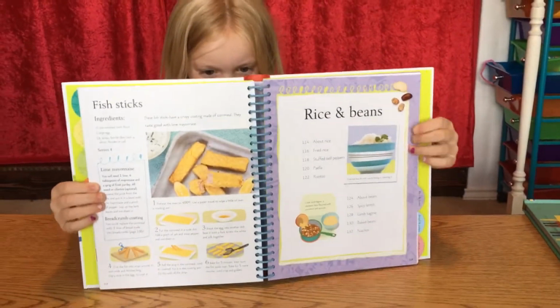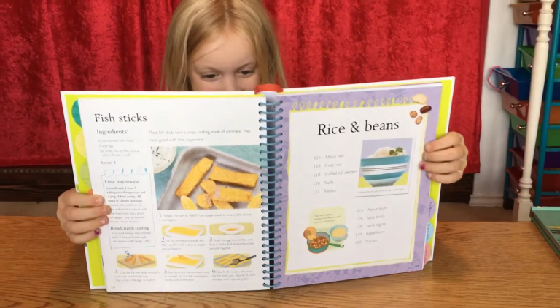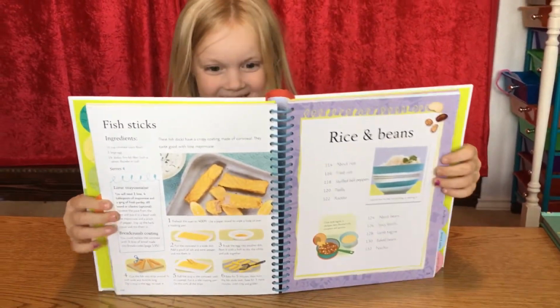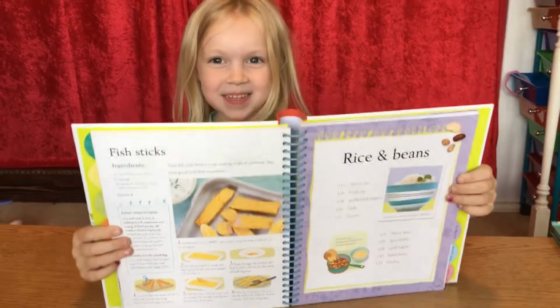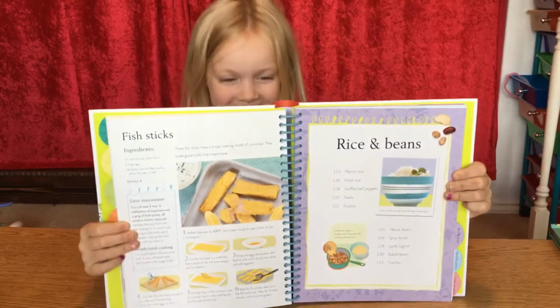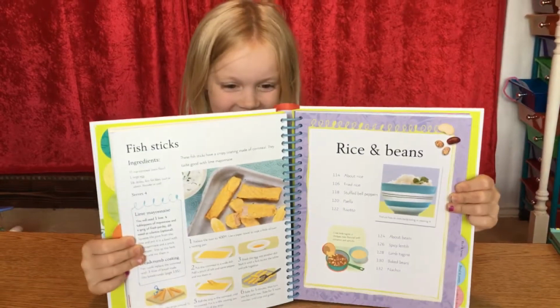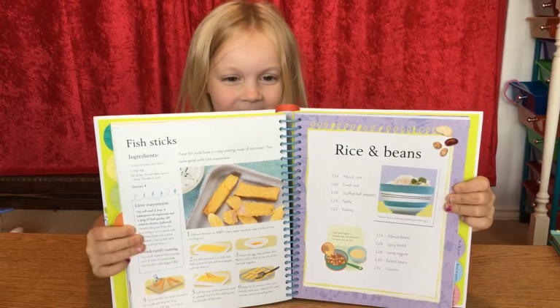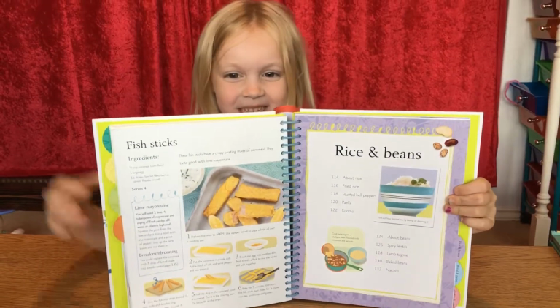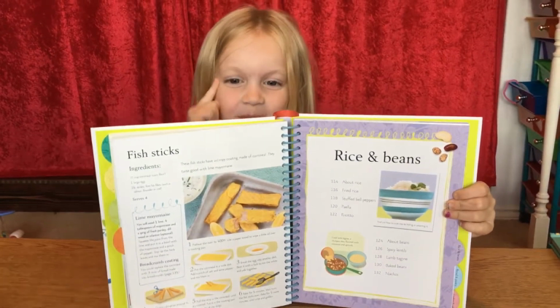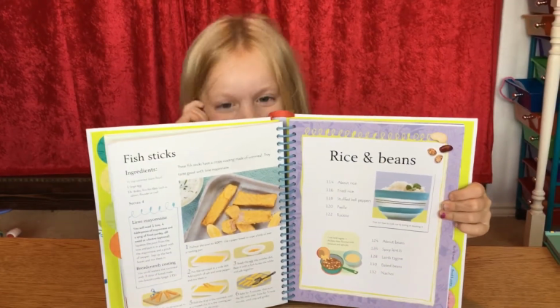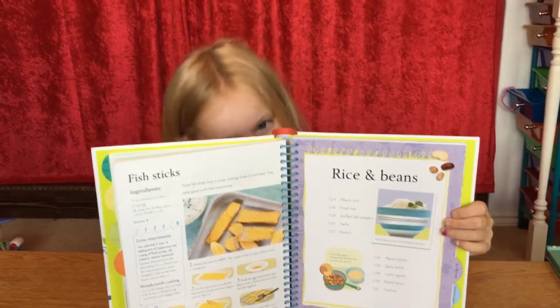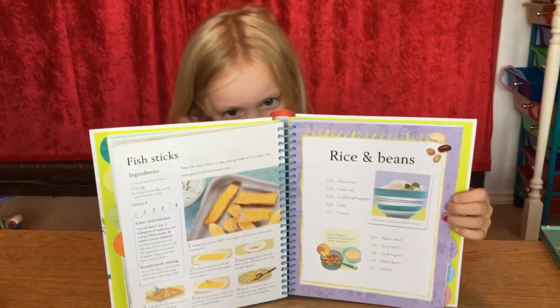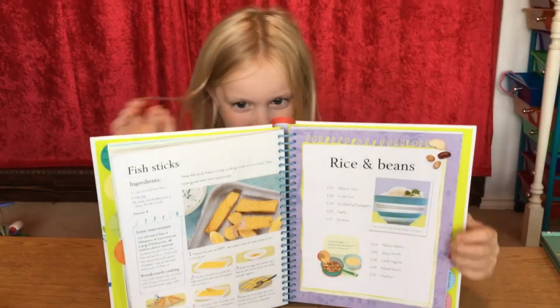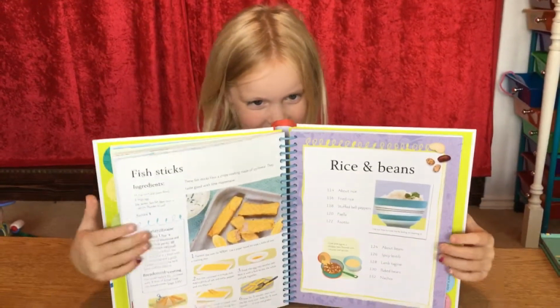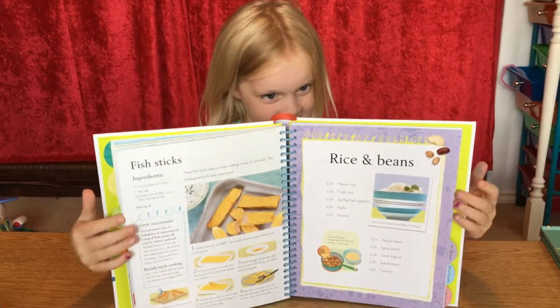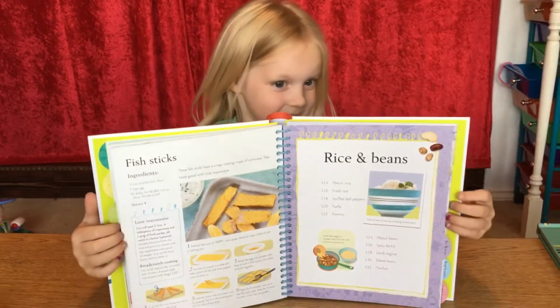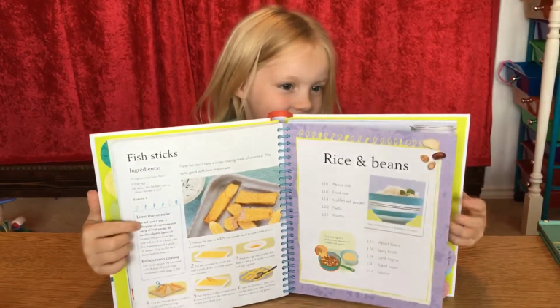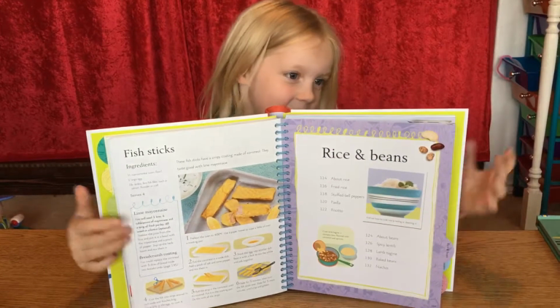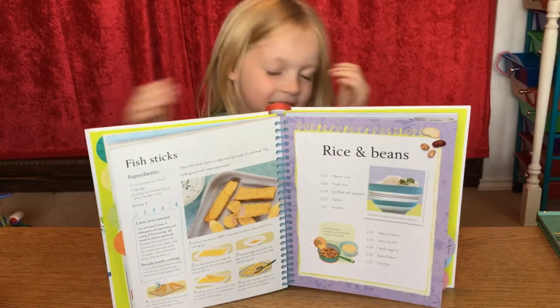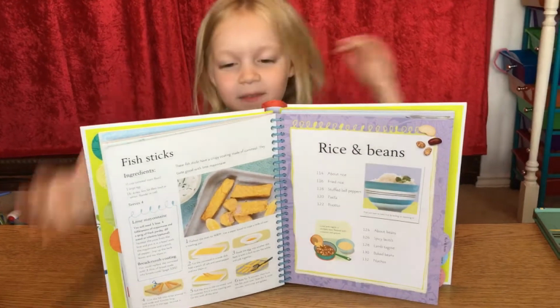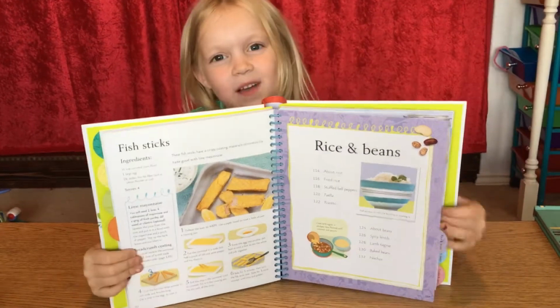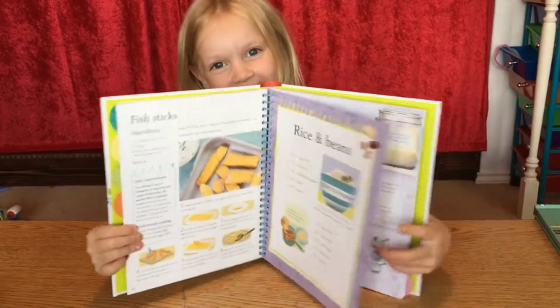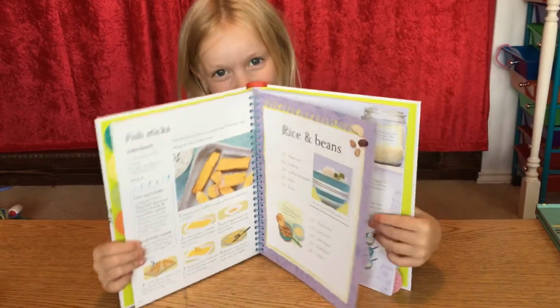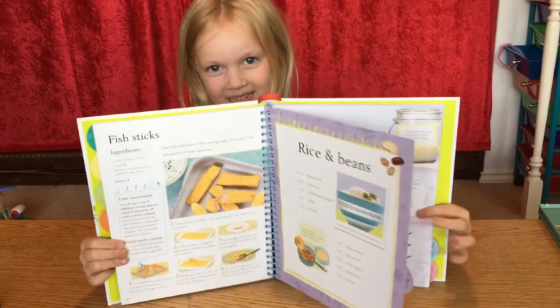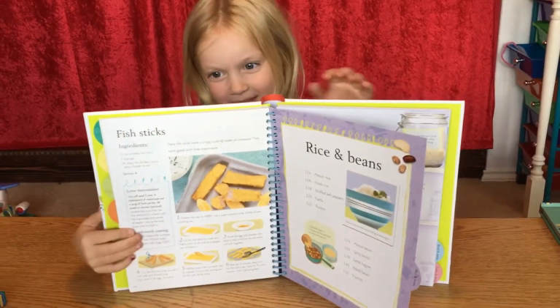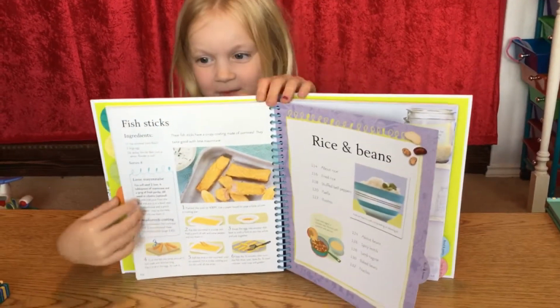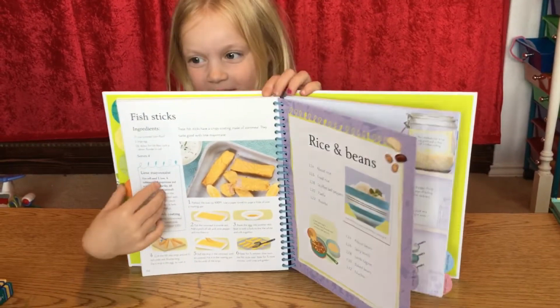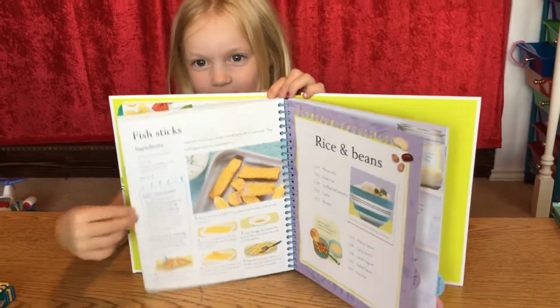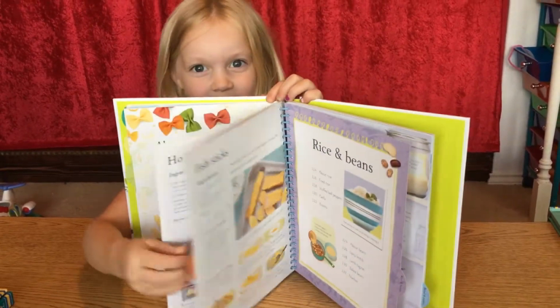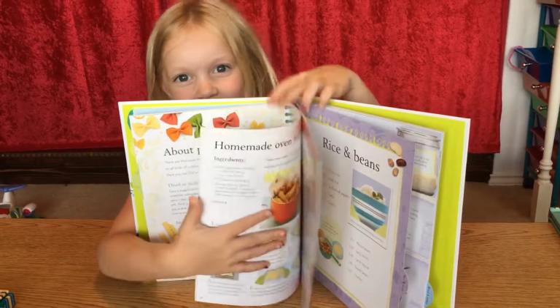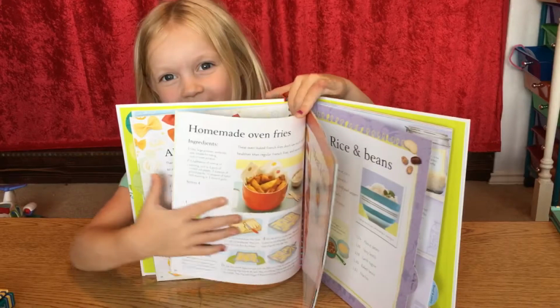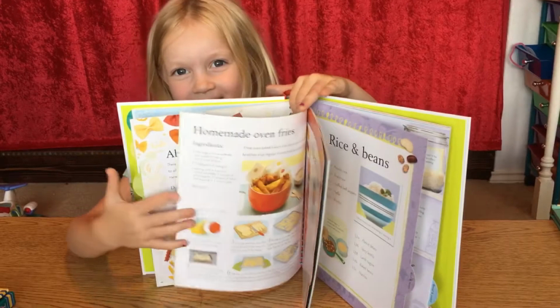I like this book a lot. It will teach me how to make food. If you have a kid that likes making food, this would be a great book for you.